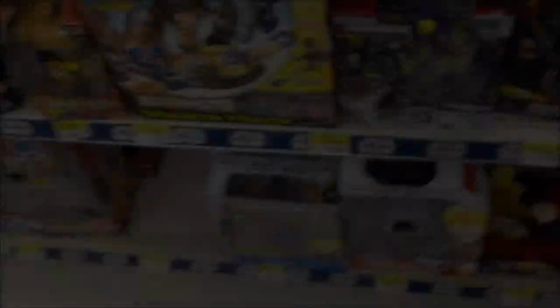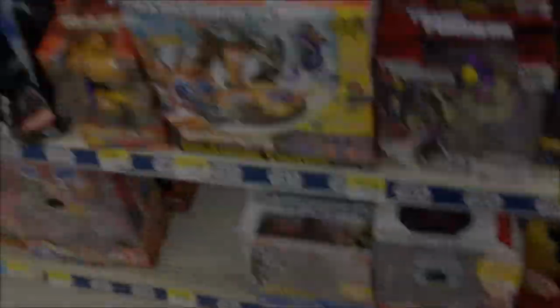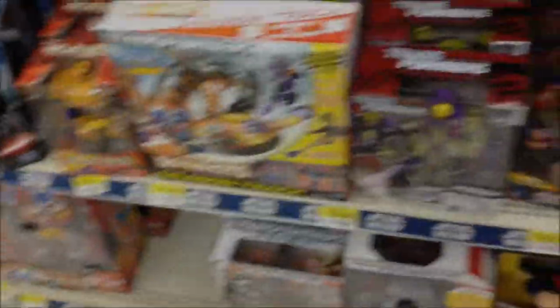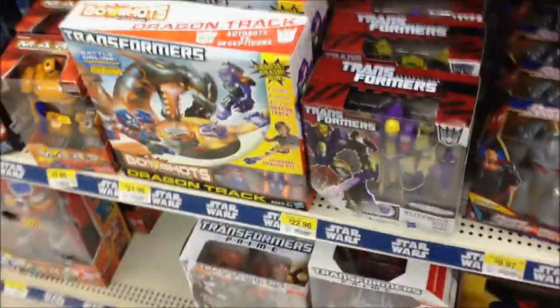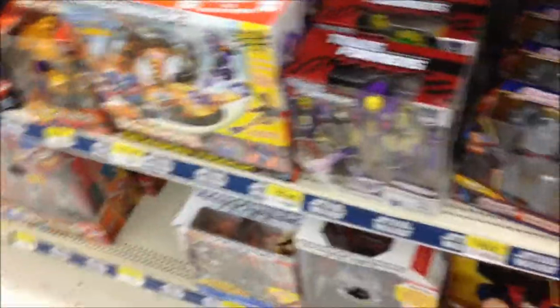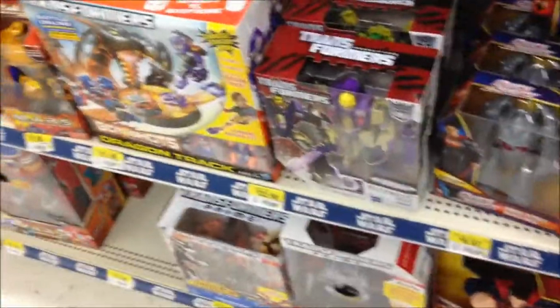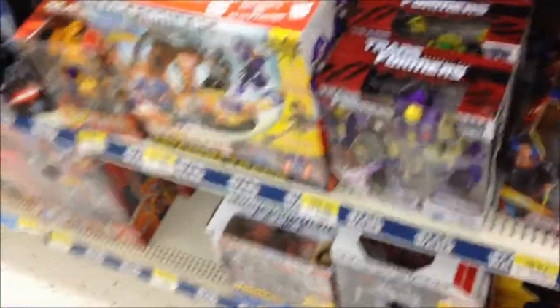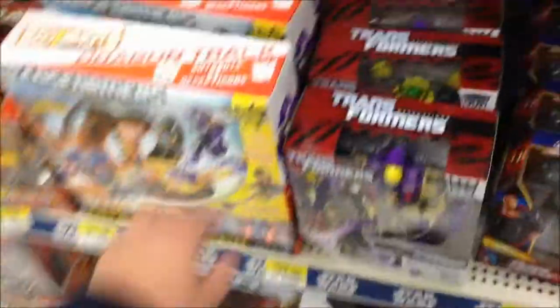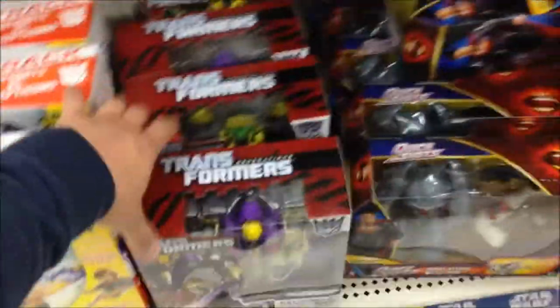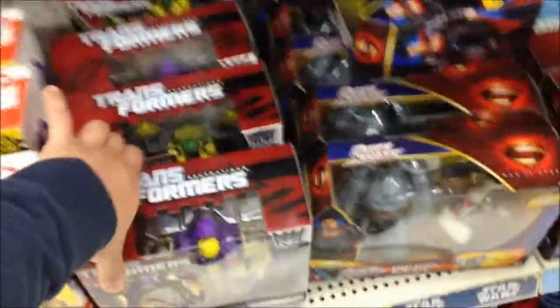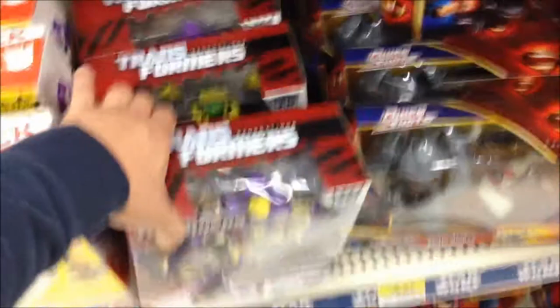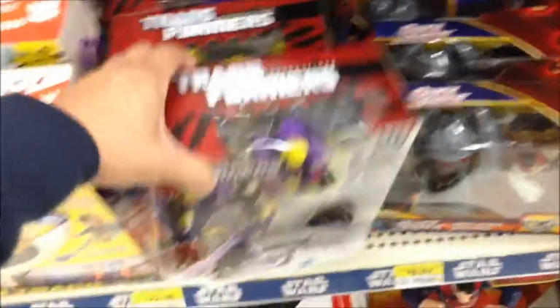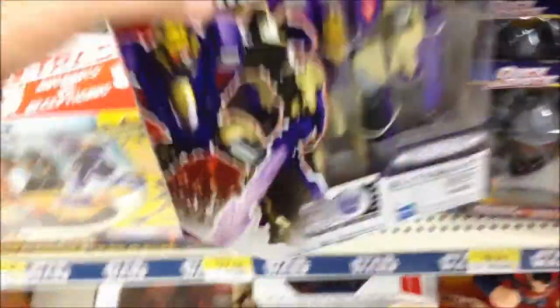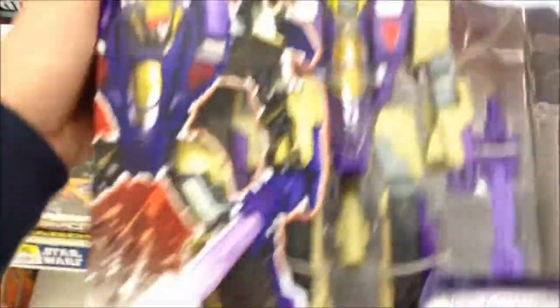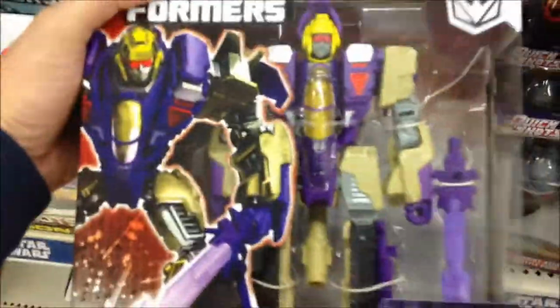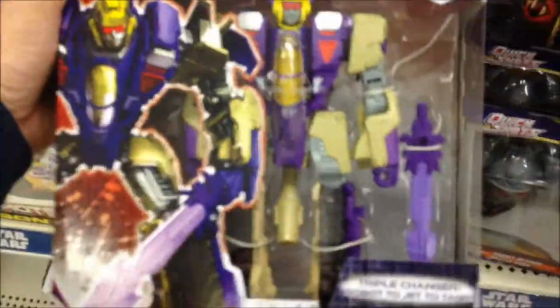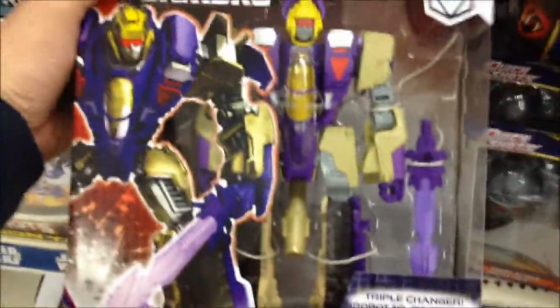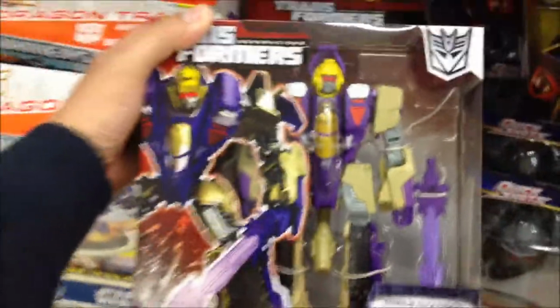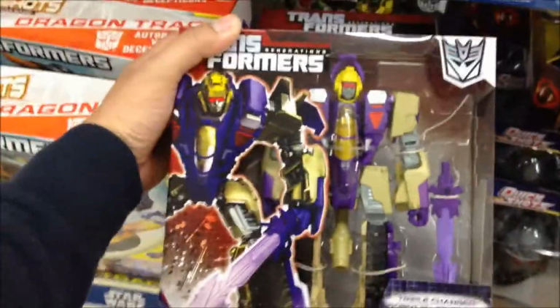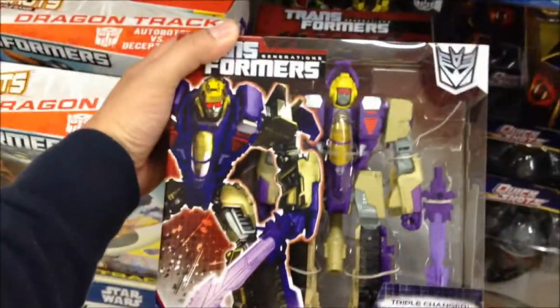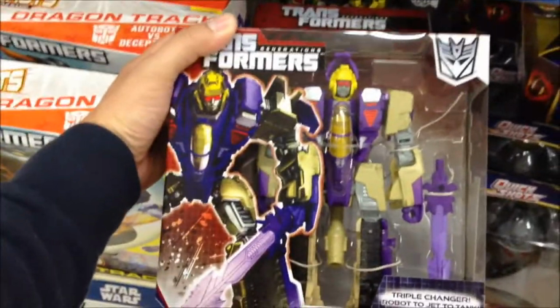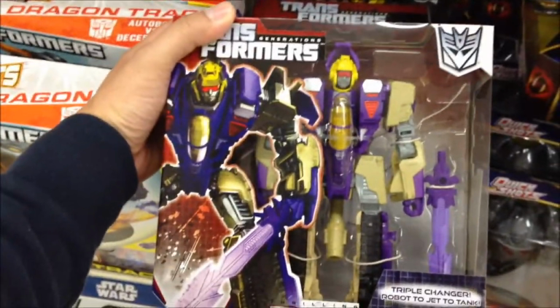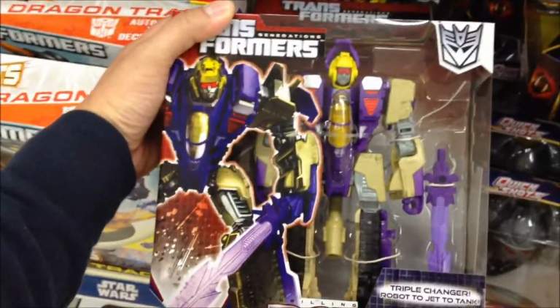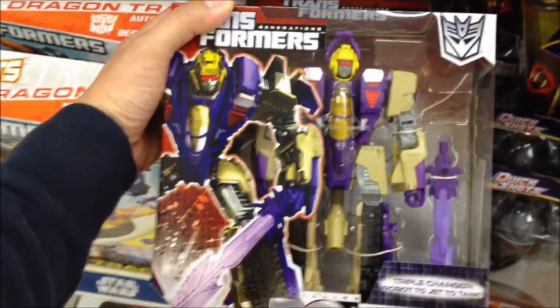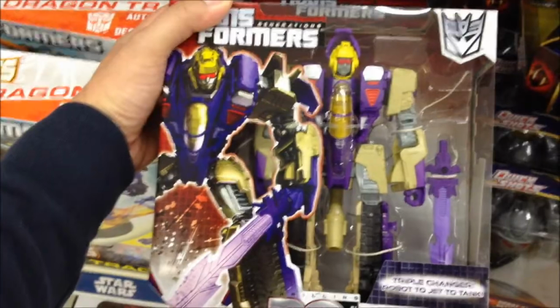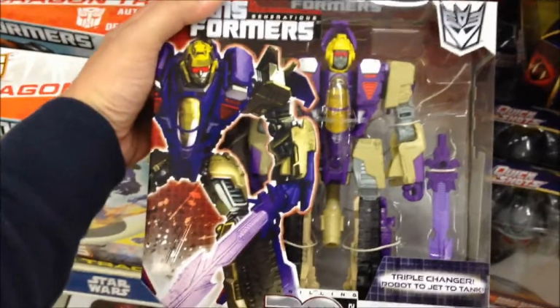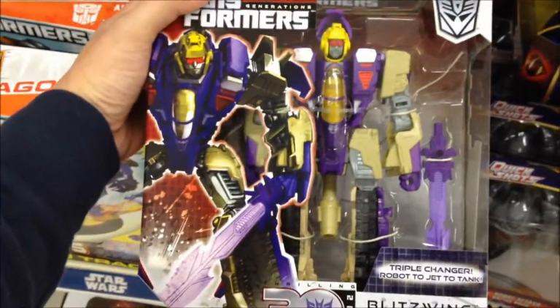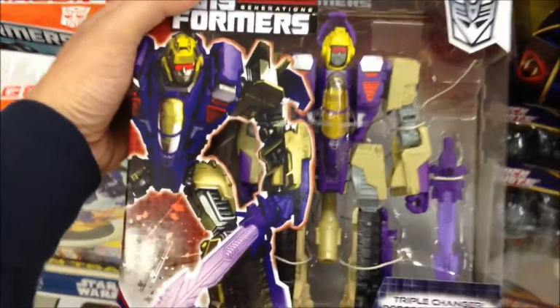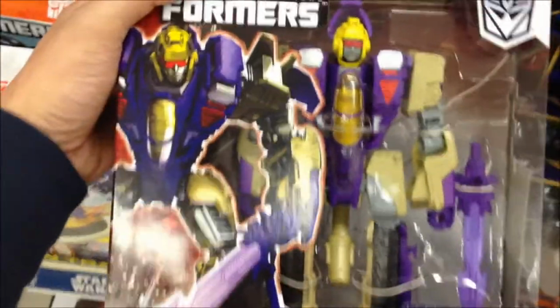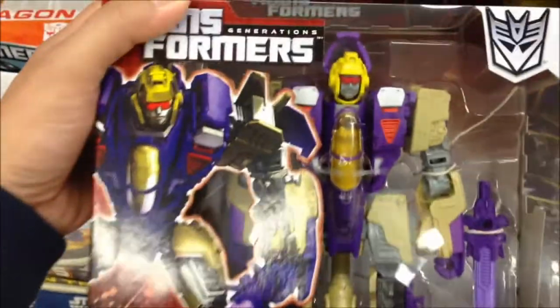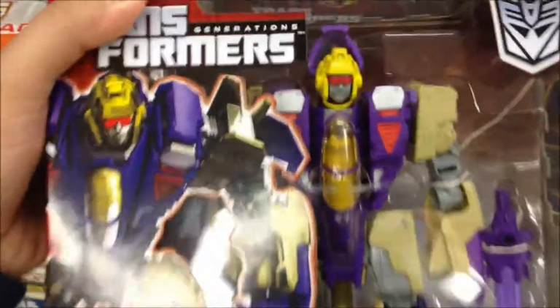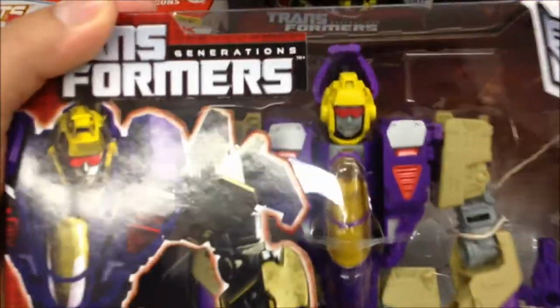Hey Transformers fans, look what I found at my local Walmart. It's Blitzwing. Cool, let's take a closer look.